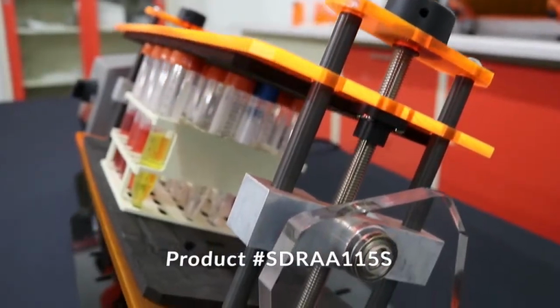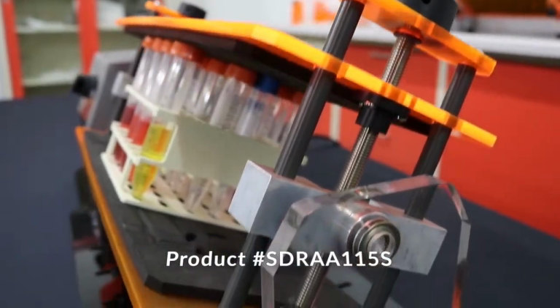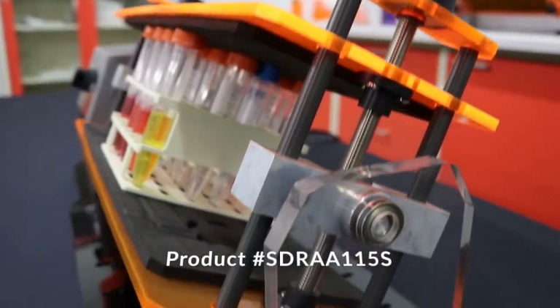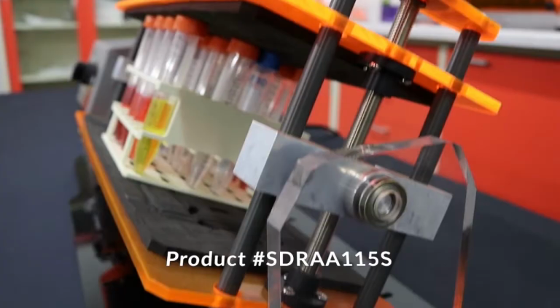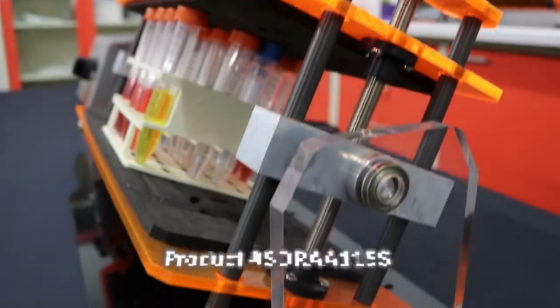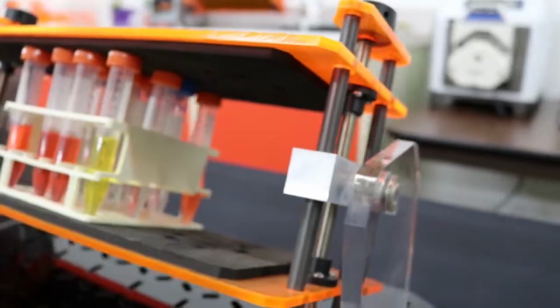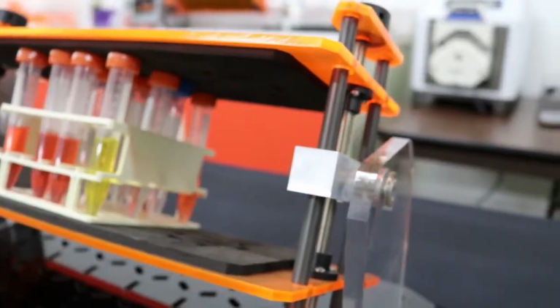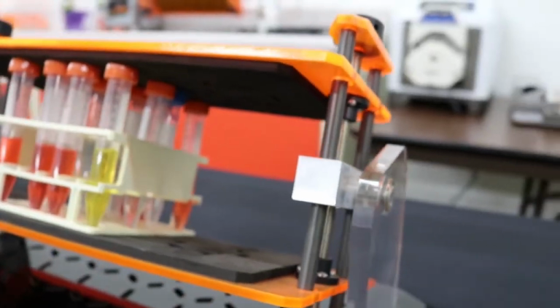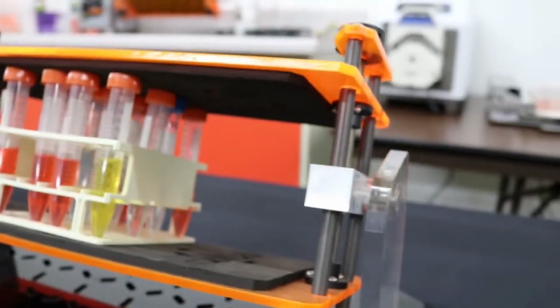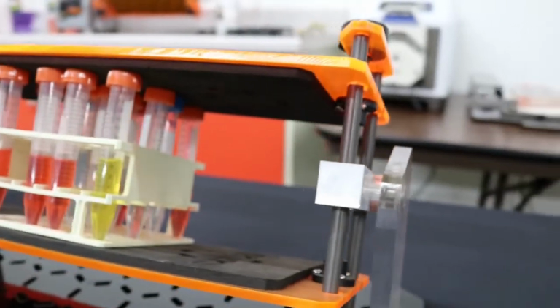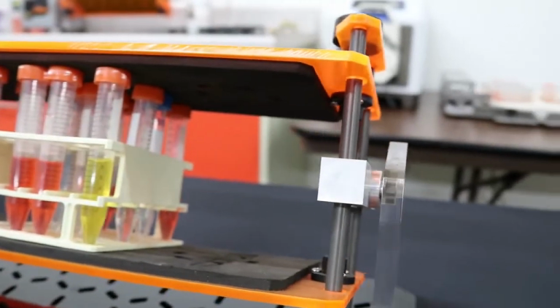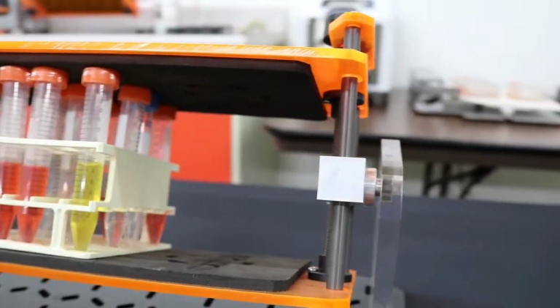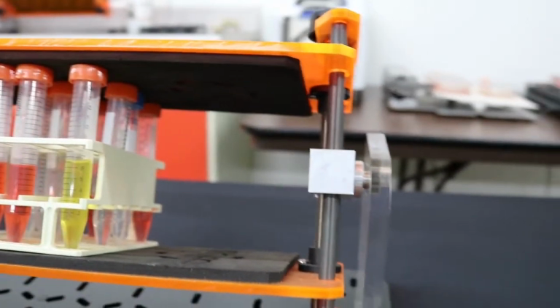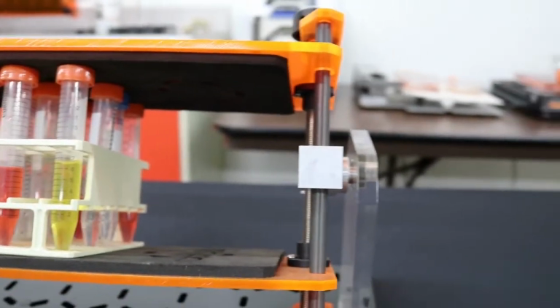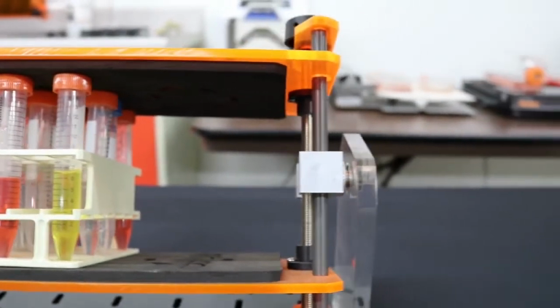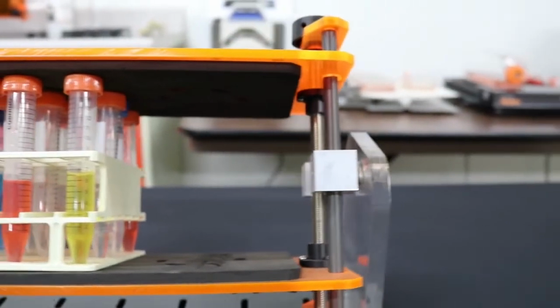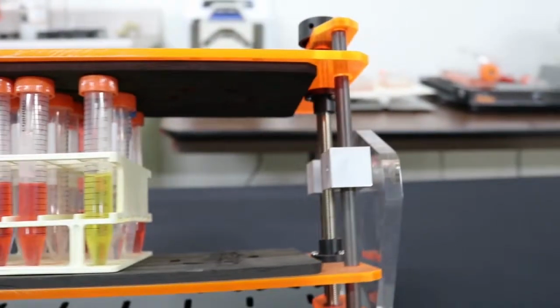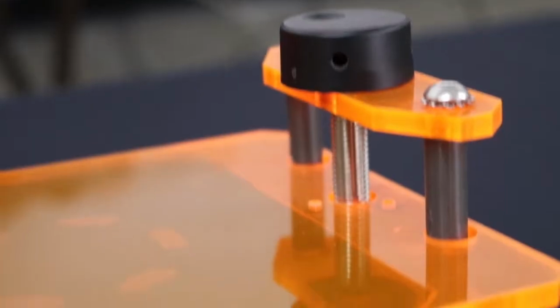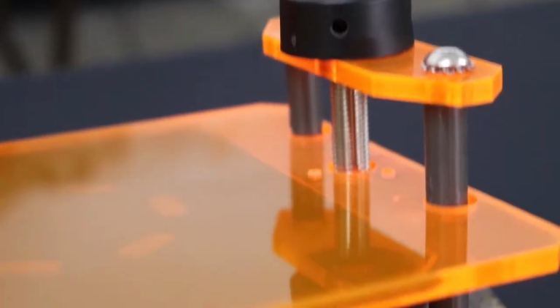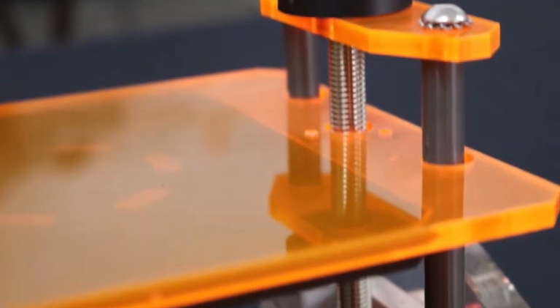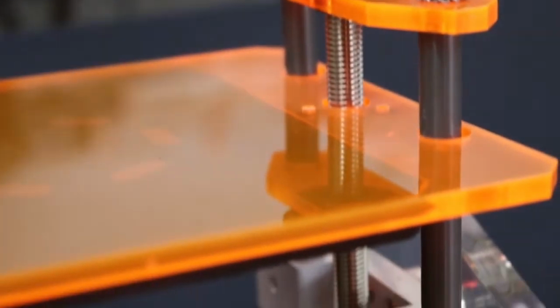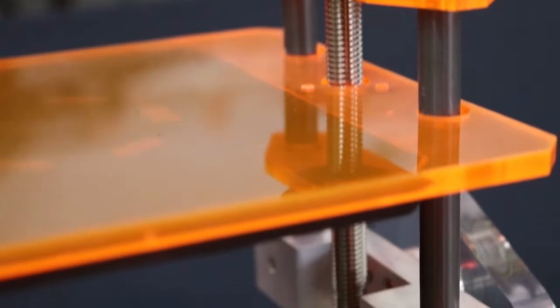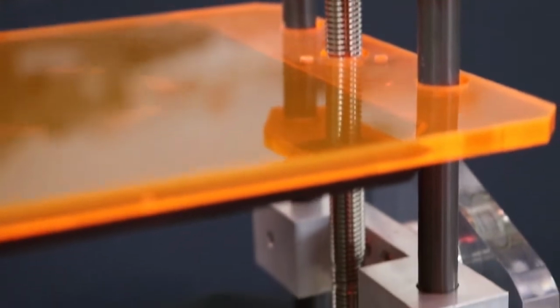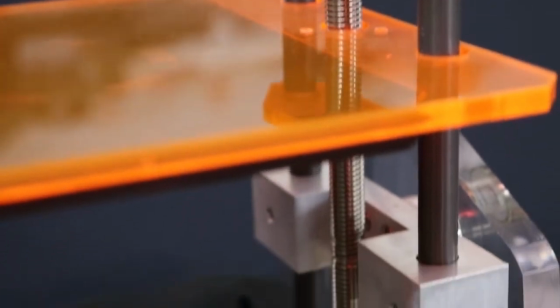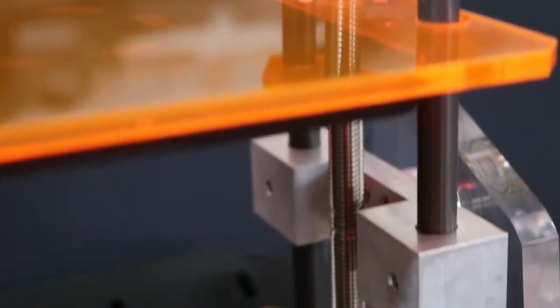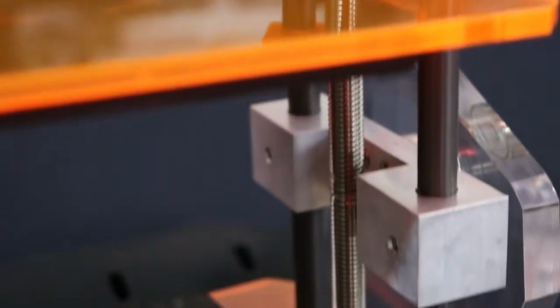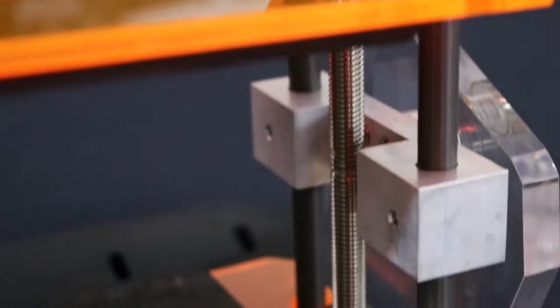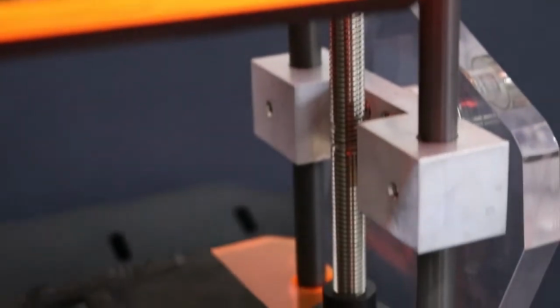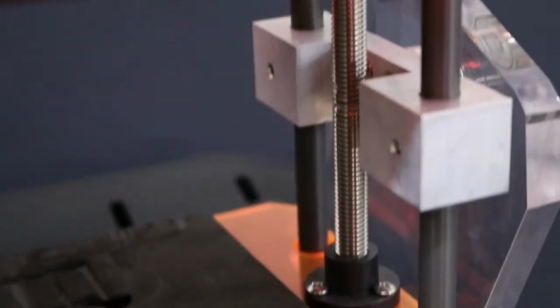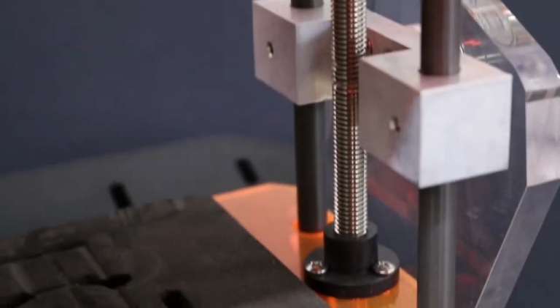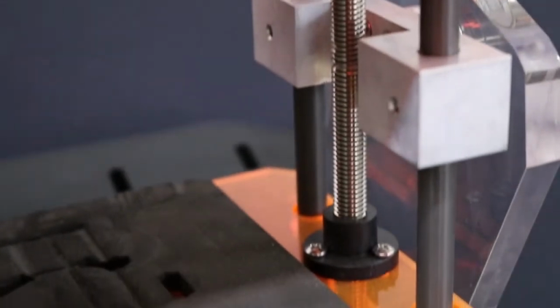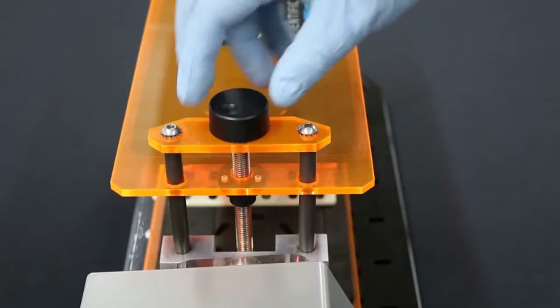IBI Scientific's lead screw design of the platform makes certain that no matter what size tube rack you secure in the Spin Doctor, the load is always centered.